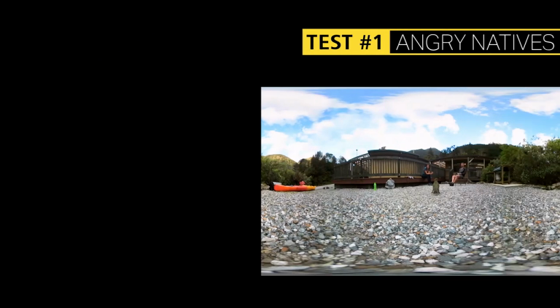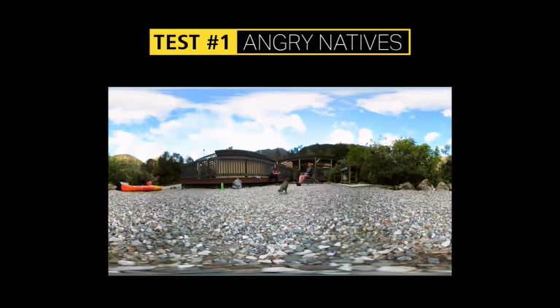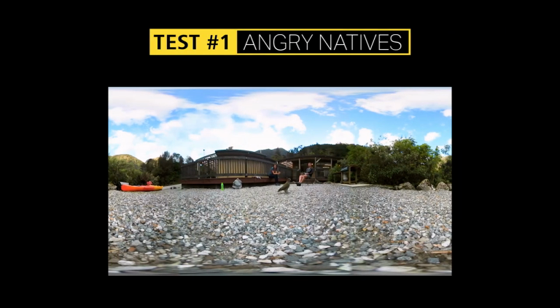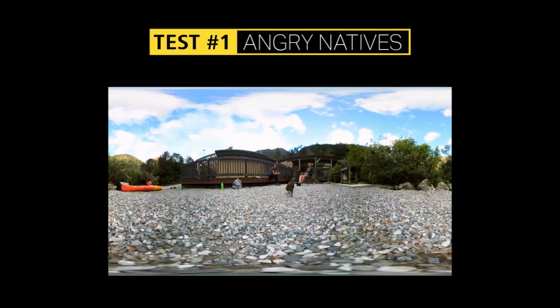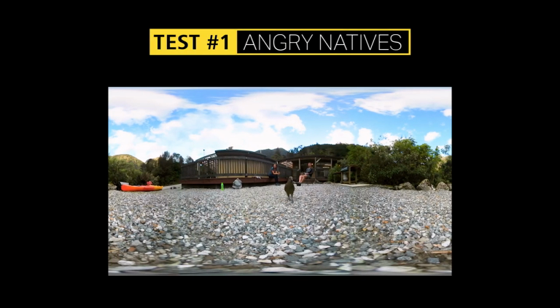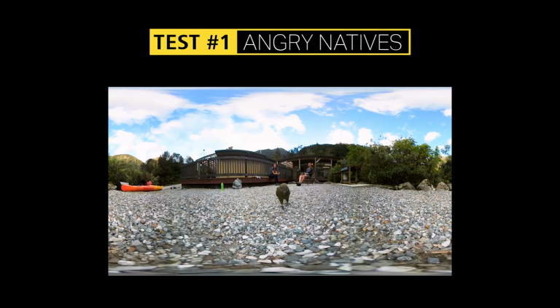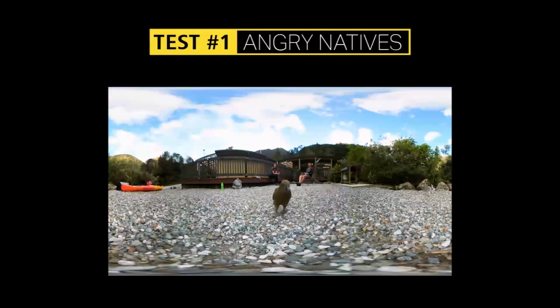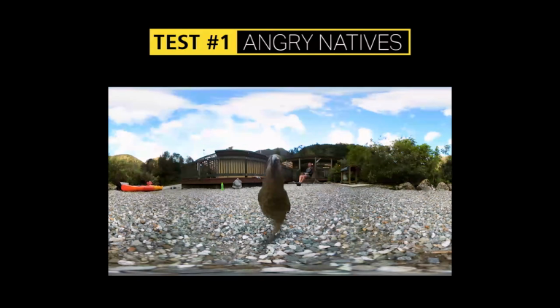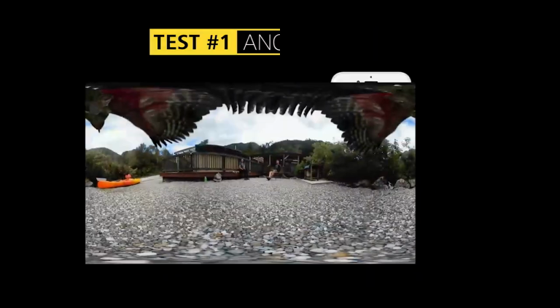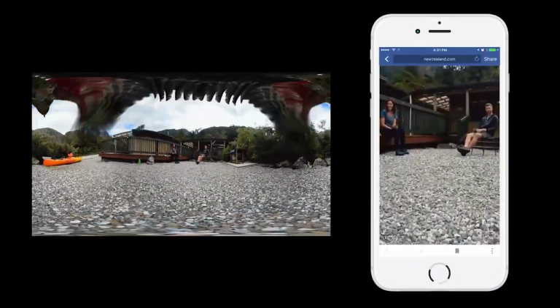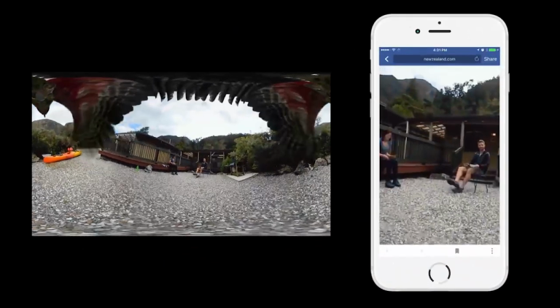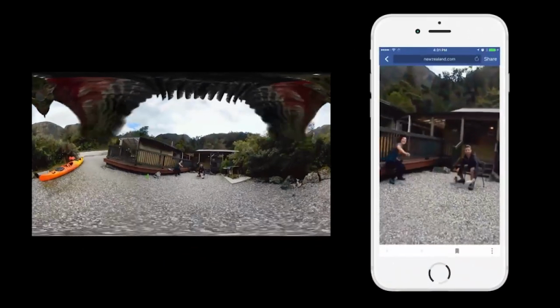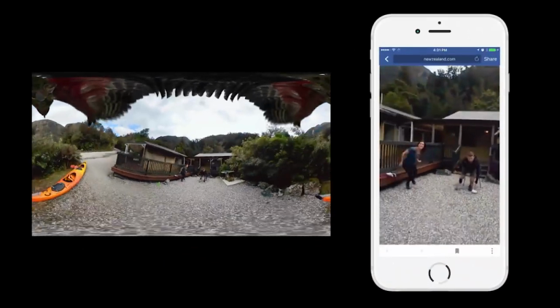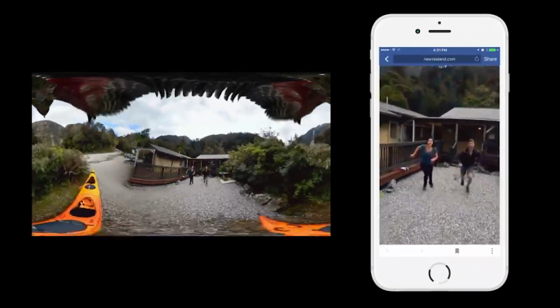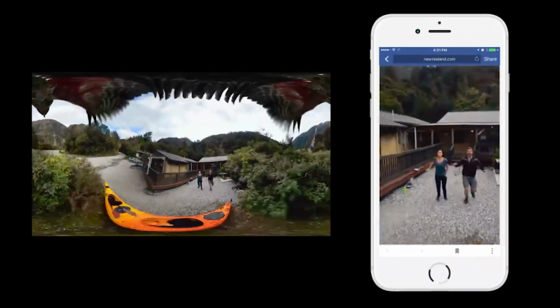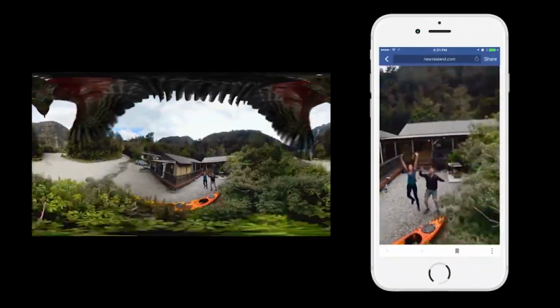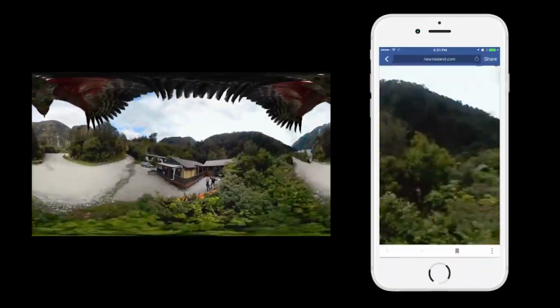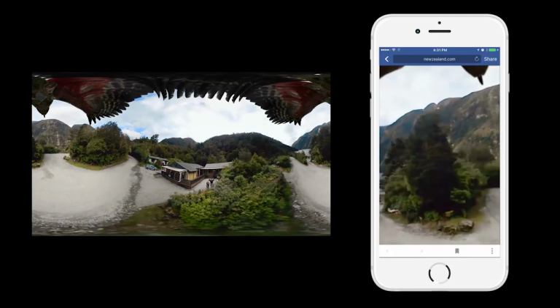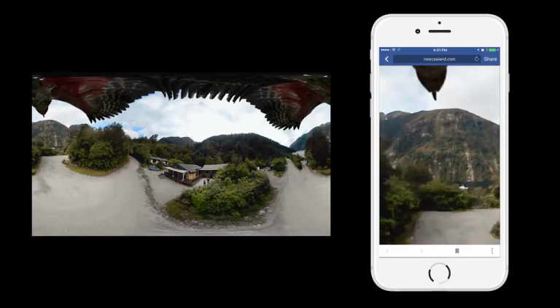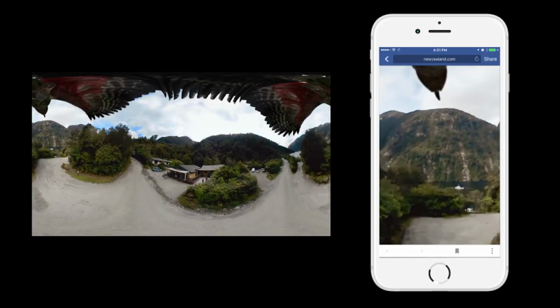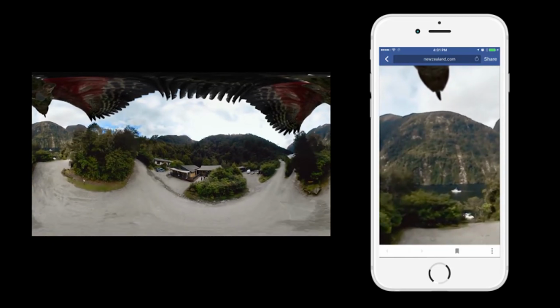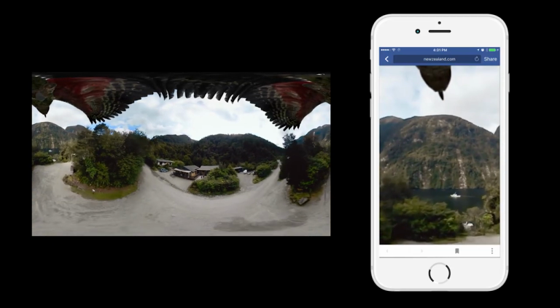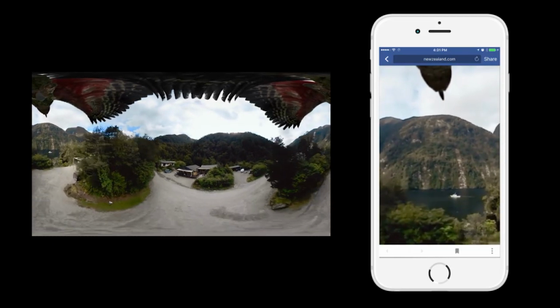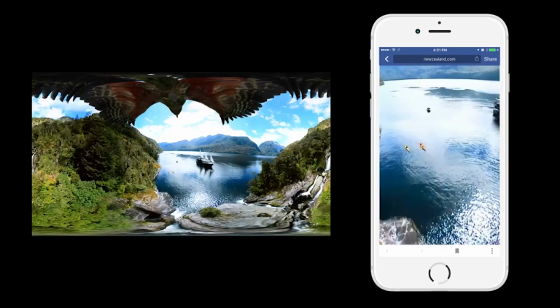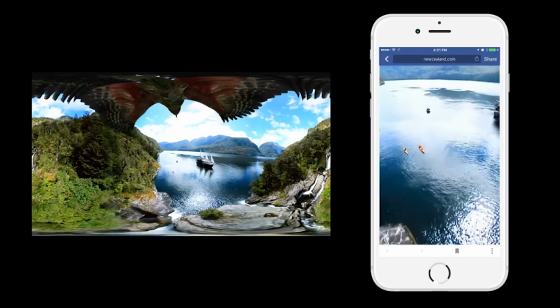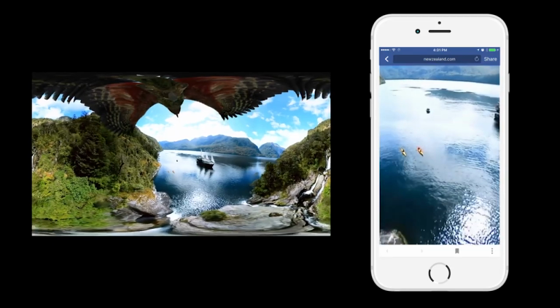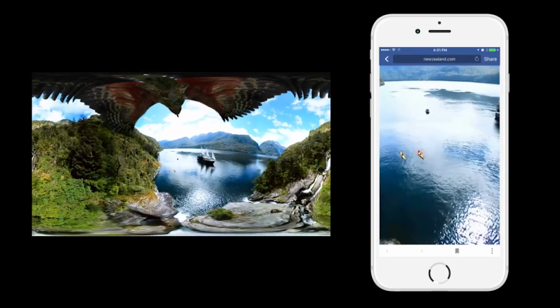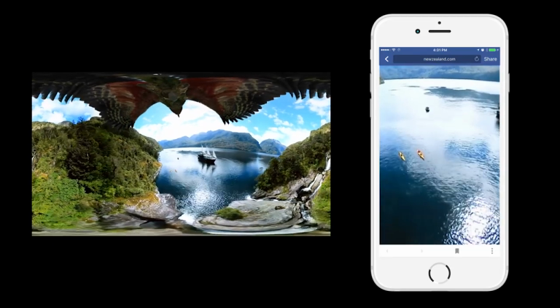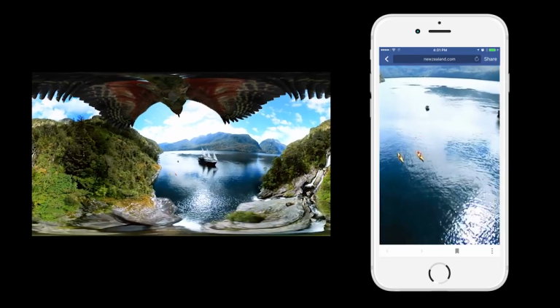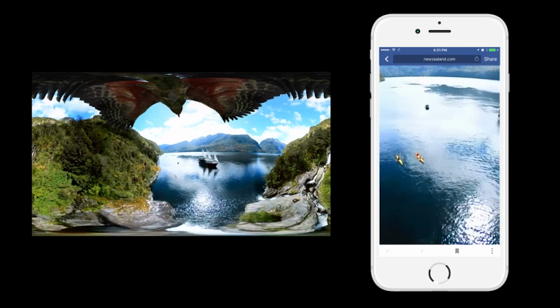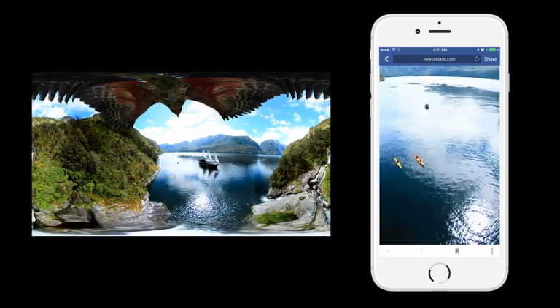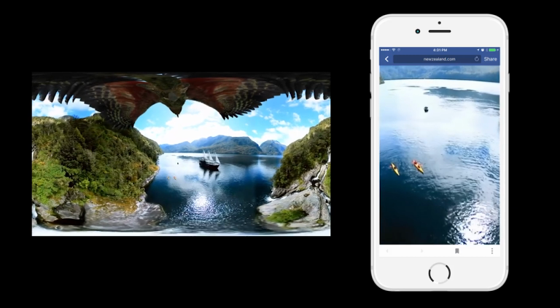A Kea is a native parrot that has a less than friendly side. It's known to strip cars of windscreen wipers and steal backpackers' bags. What would it make of the Kea mission? To find out, we made the Nikon as attractive as possible to the Kea. We covered it in butter and crushed nuts.